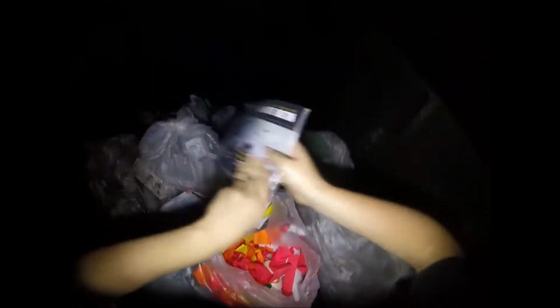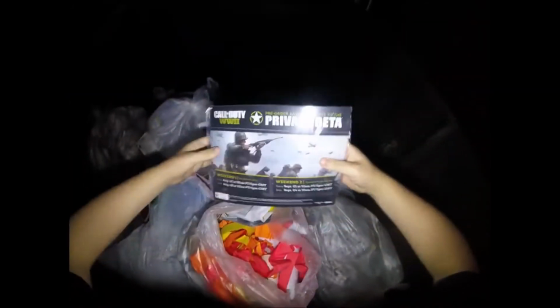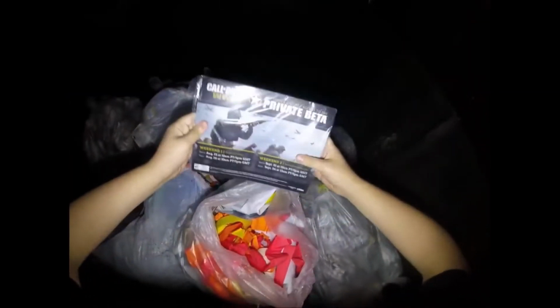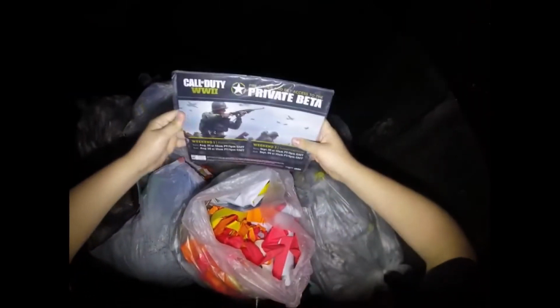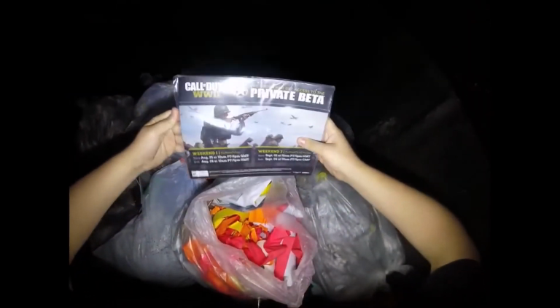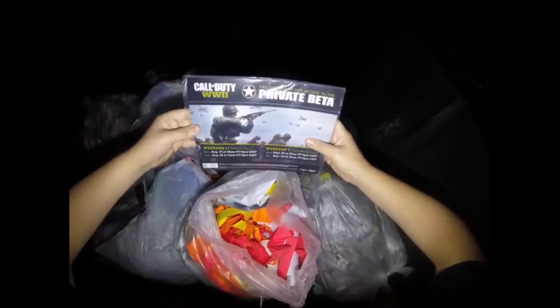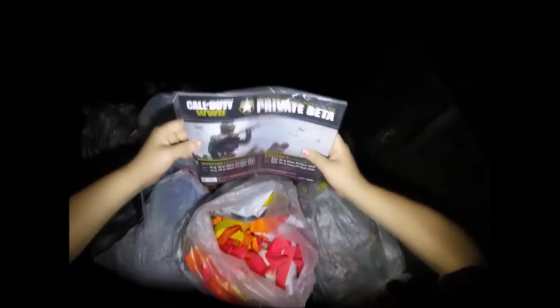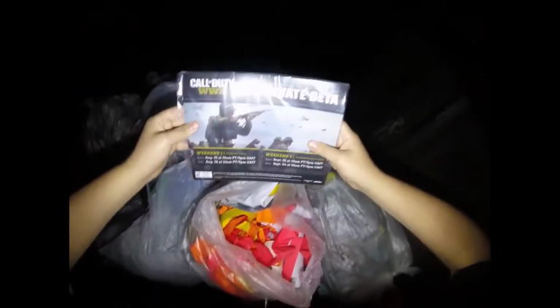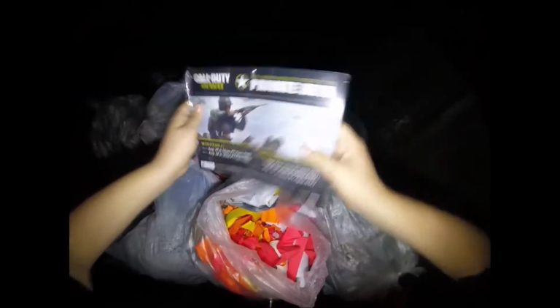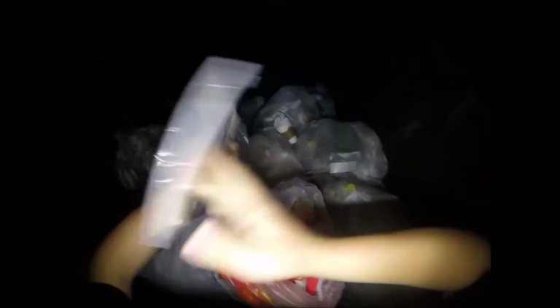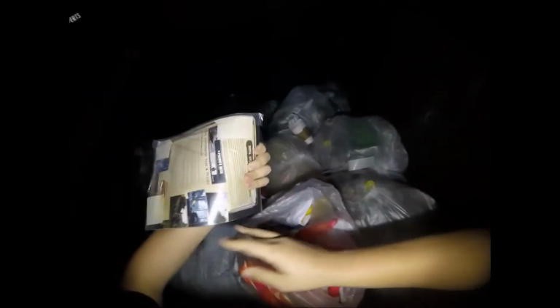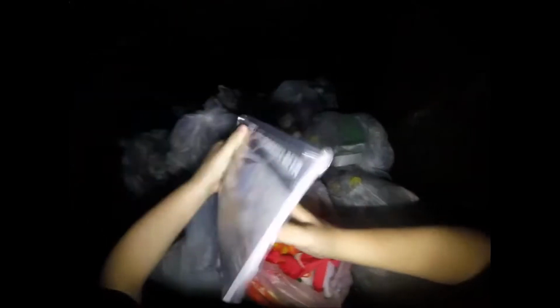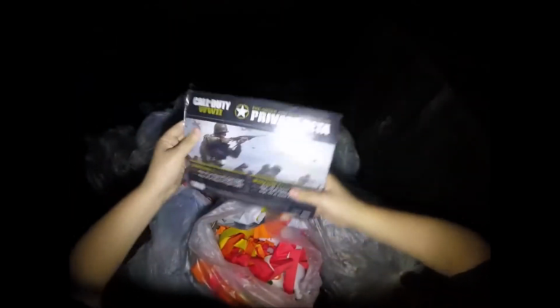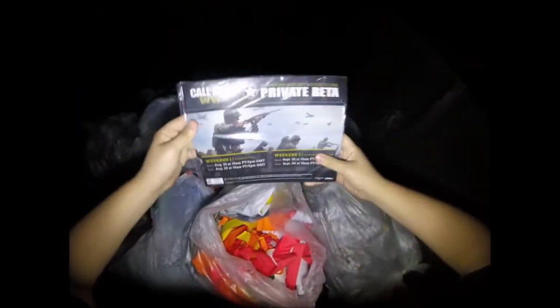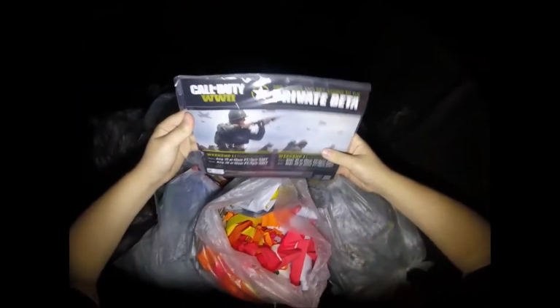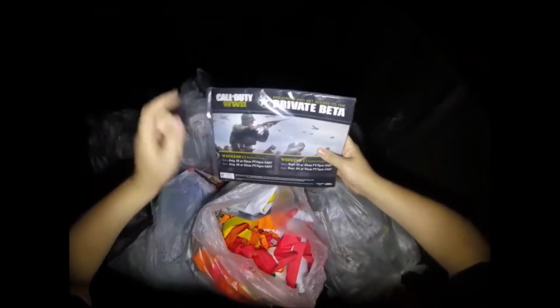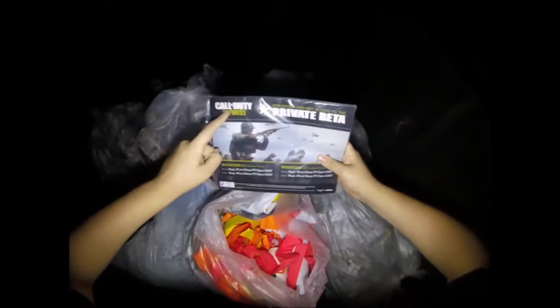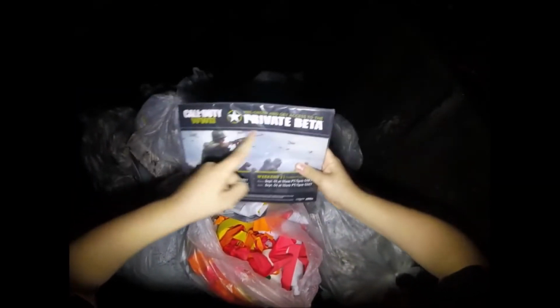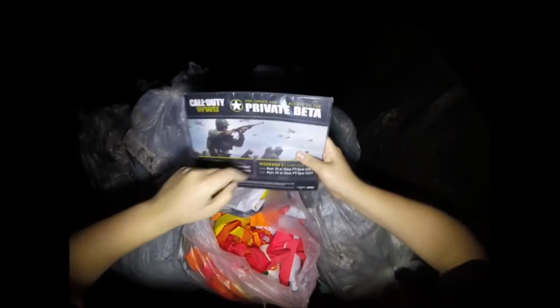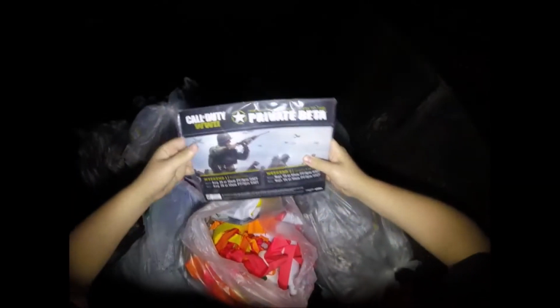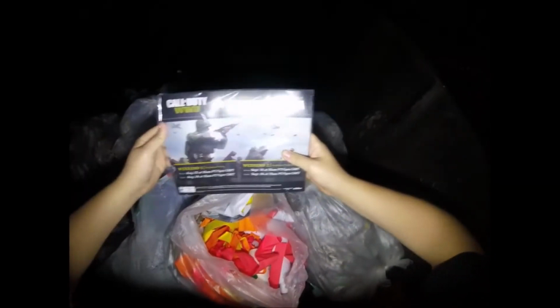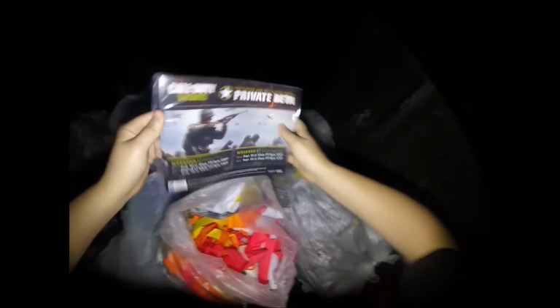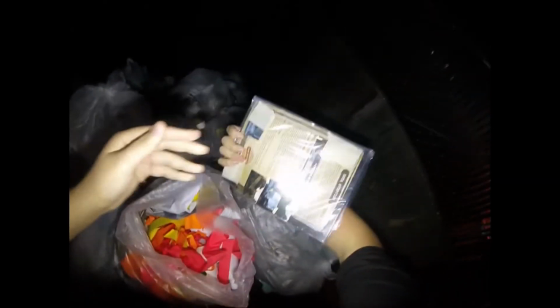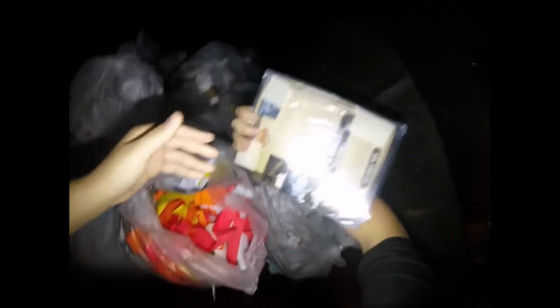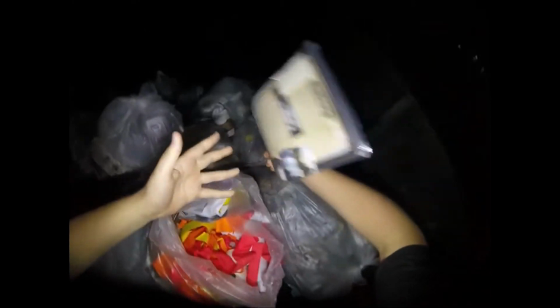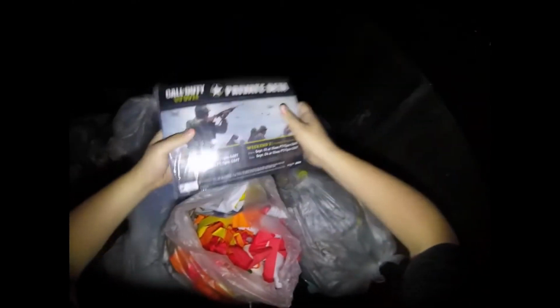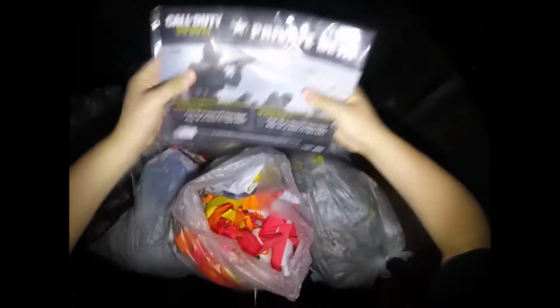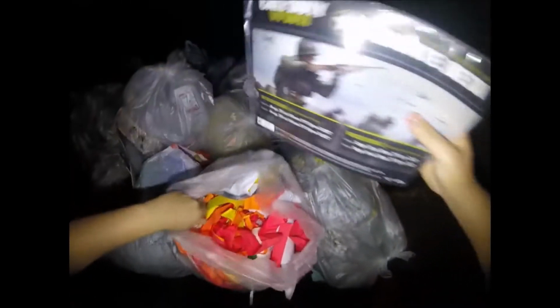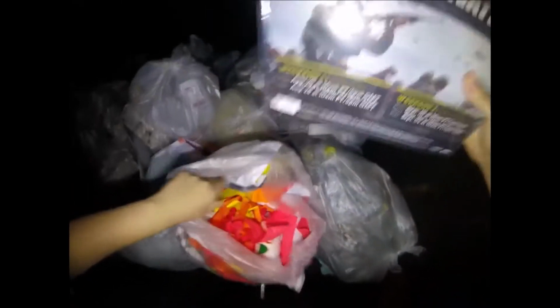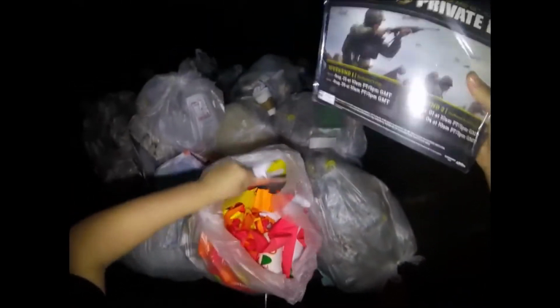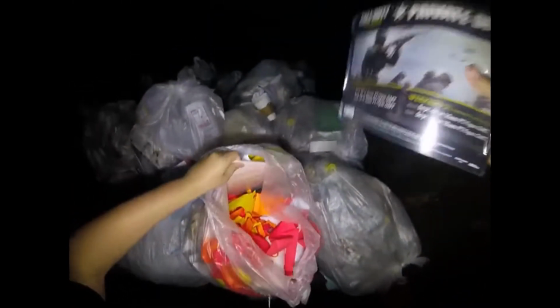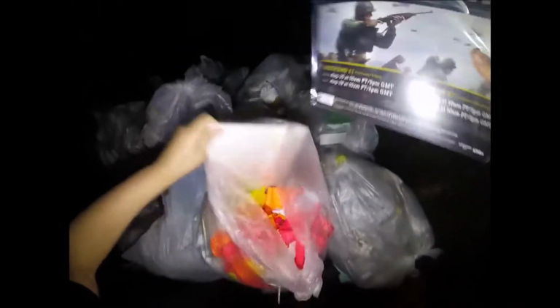What are these? That's pretty cool. I've seen these on other YouTubers' videos before. They're actually Call of Duty World War 2 beta flyers. Since the beta is over I guess they threw them out, but I'm gonna keep them because I'm a Call of Duty fanatic.